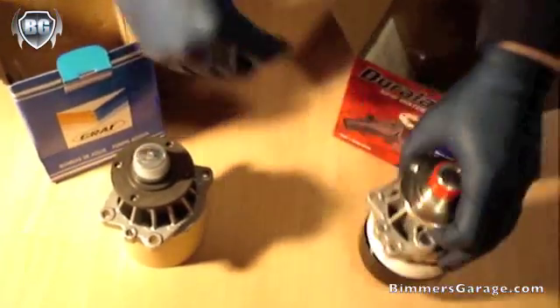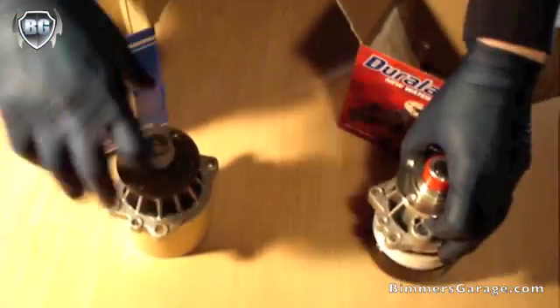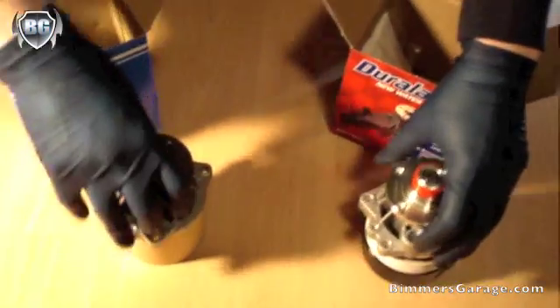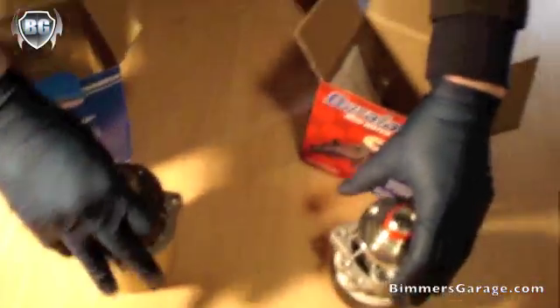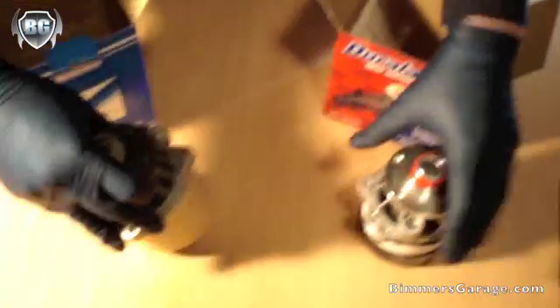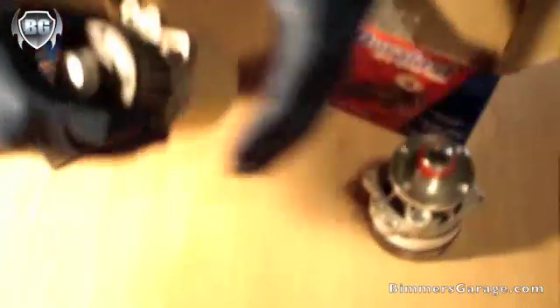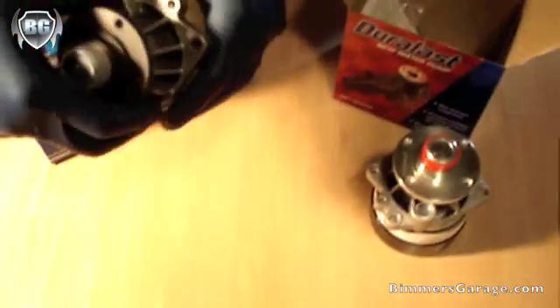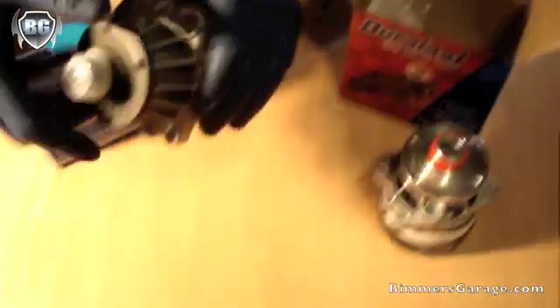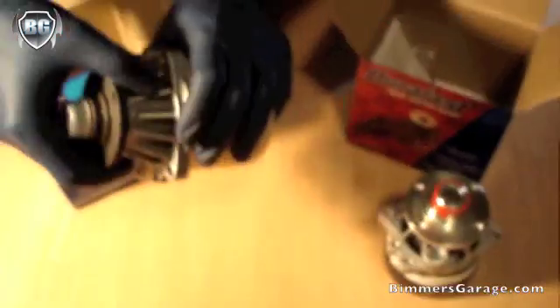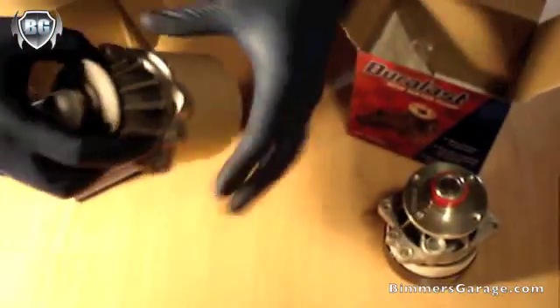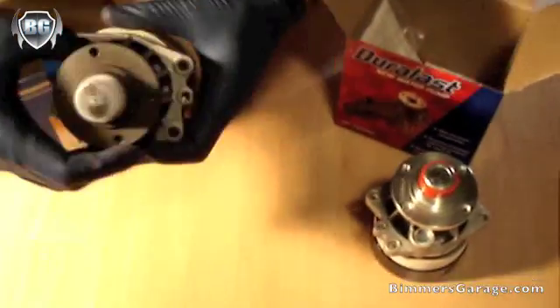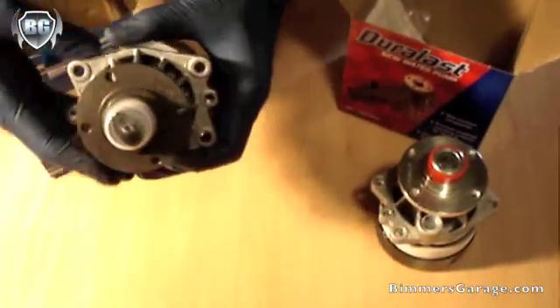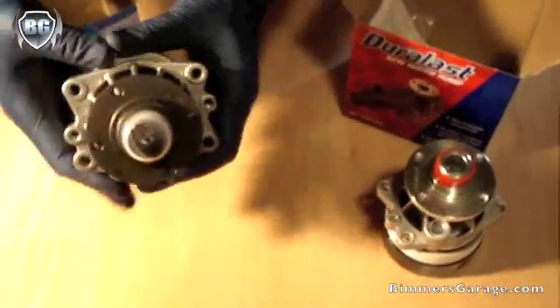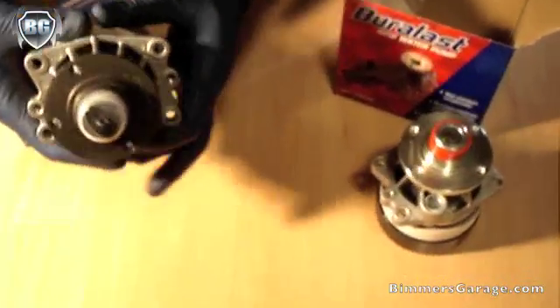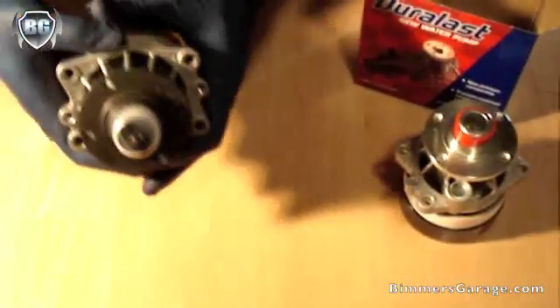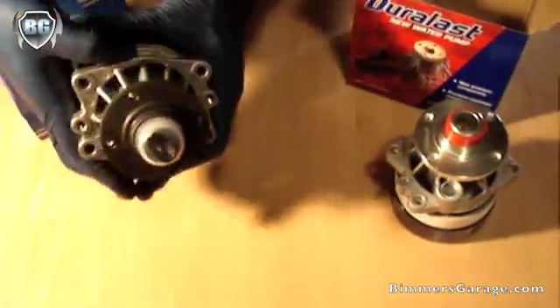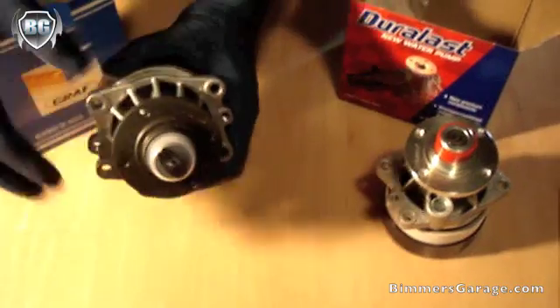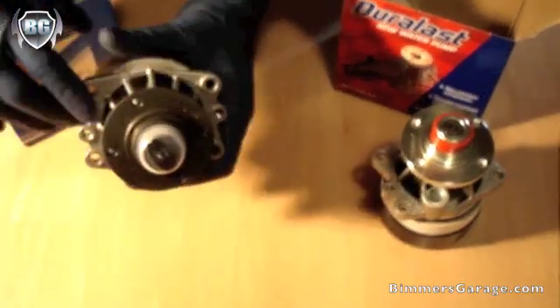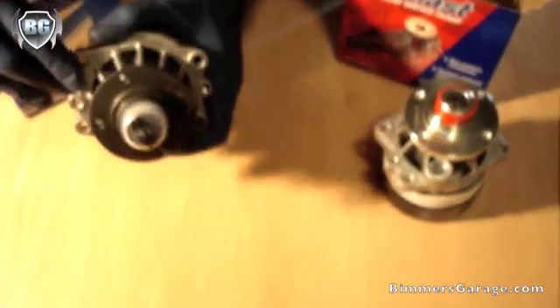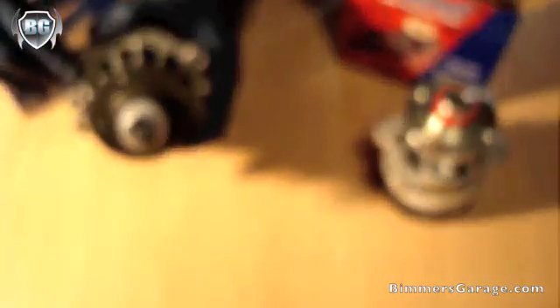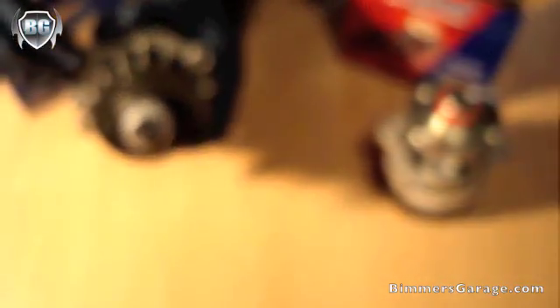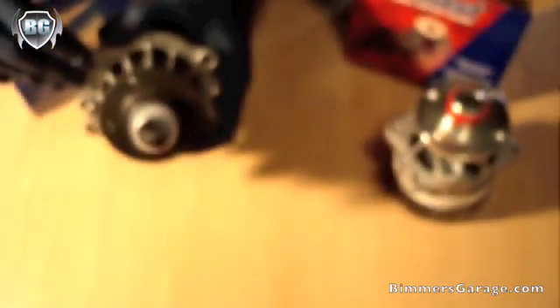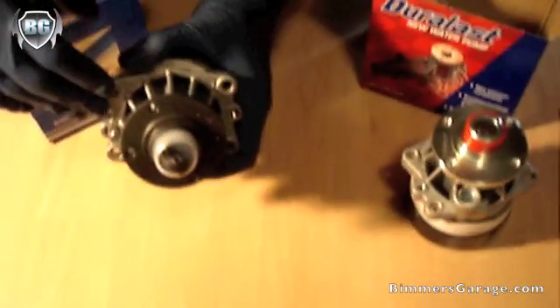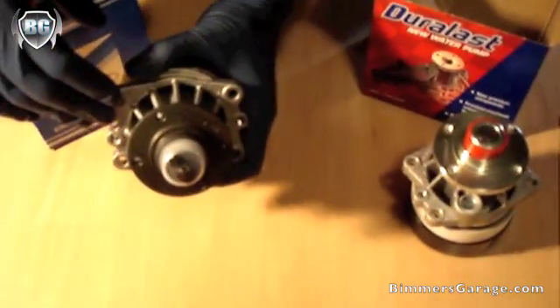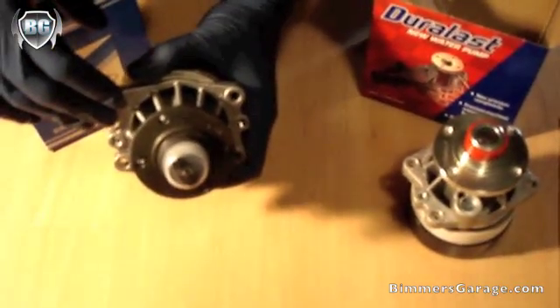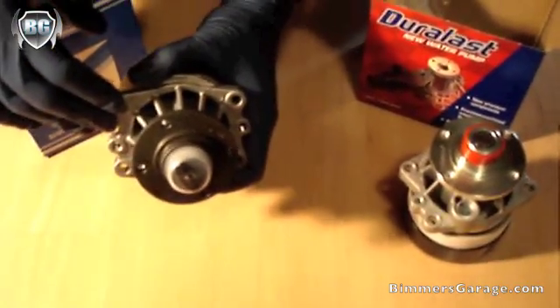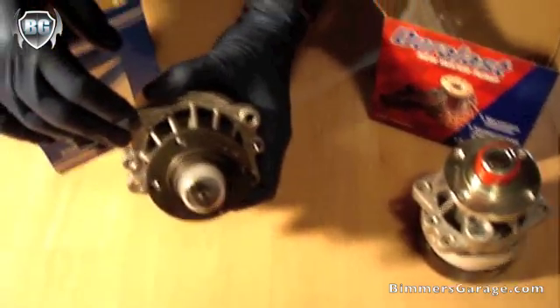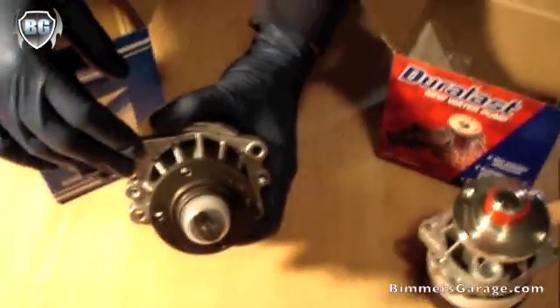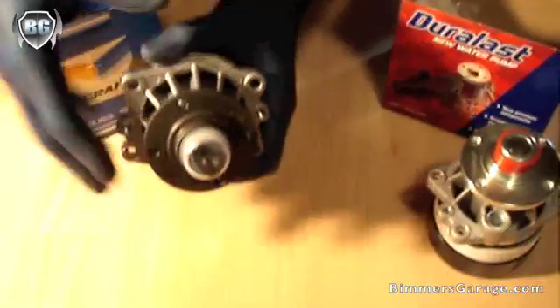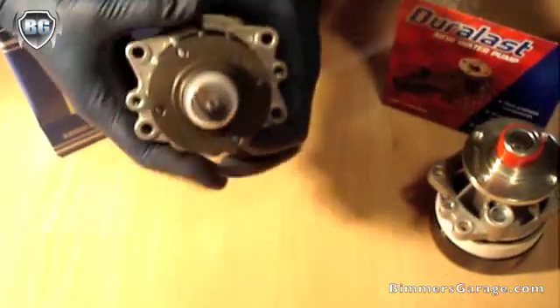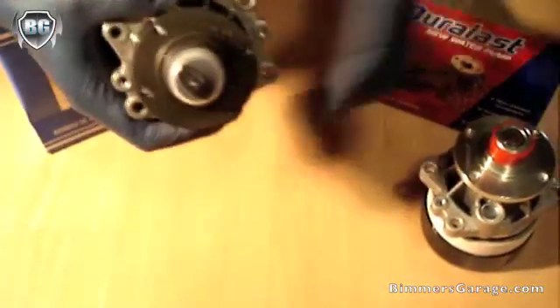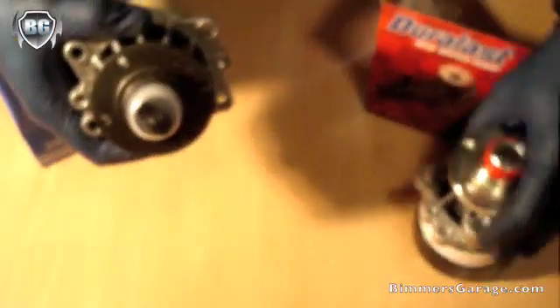I also noticed that the design, even though it's the same for the same model year — an '02 vehicle — the design is different.